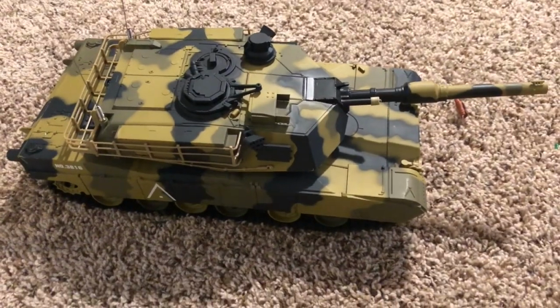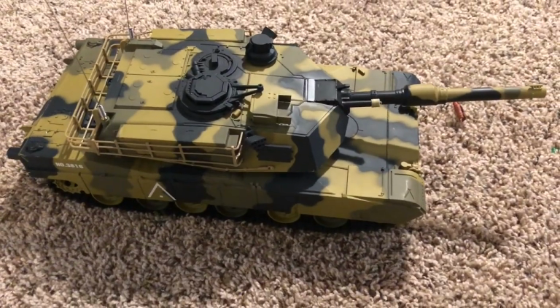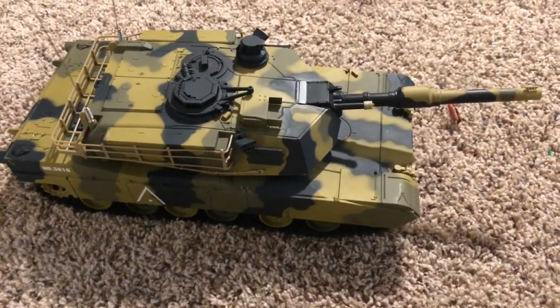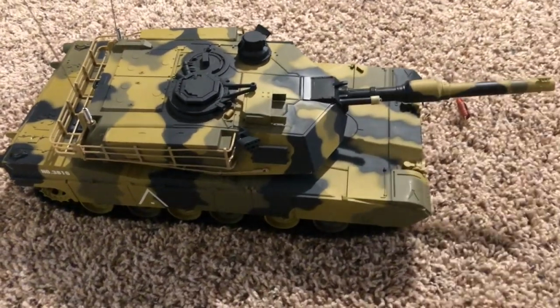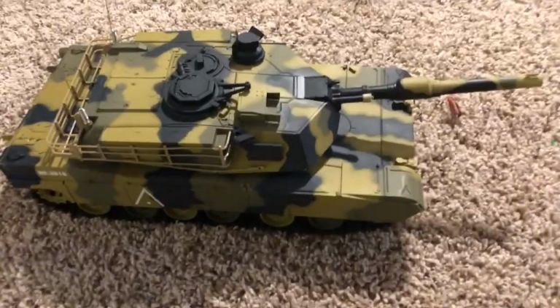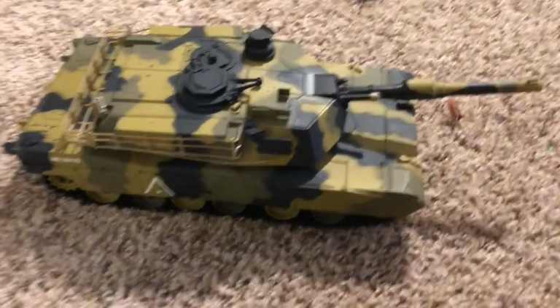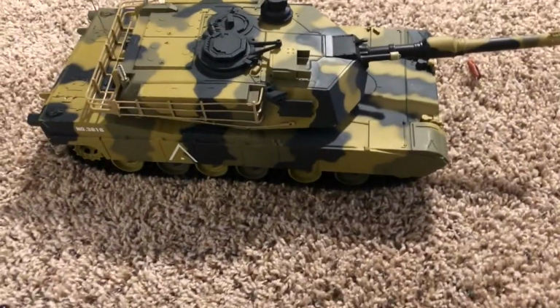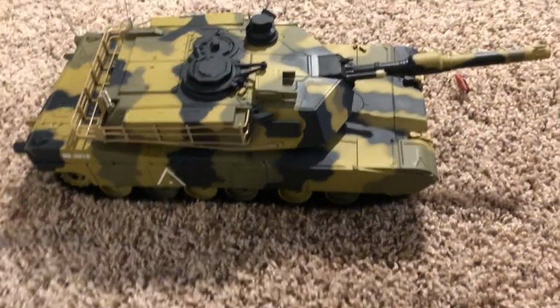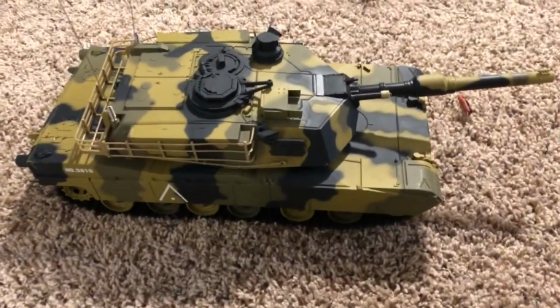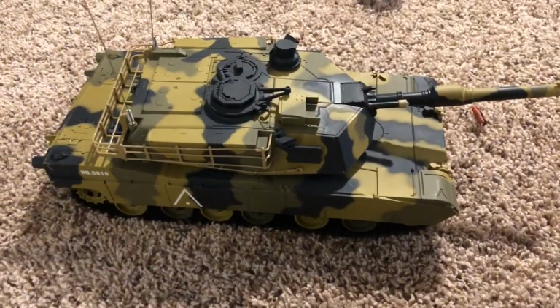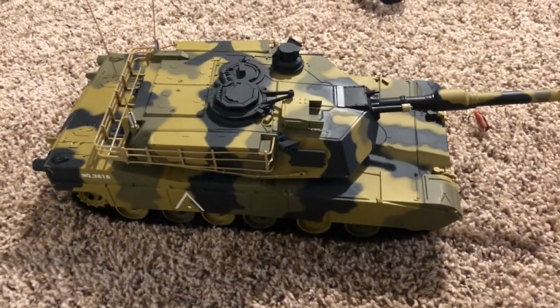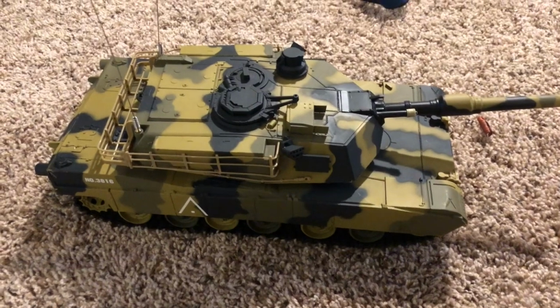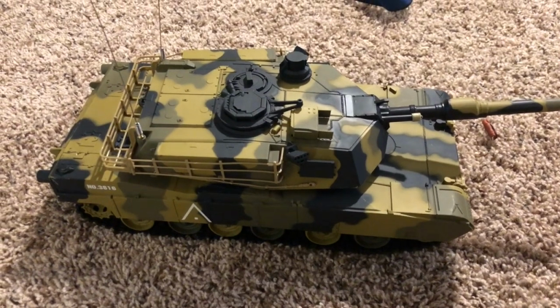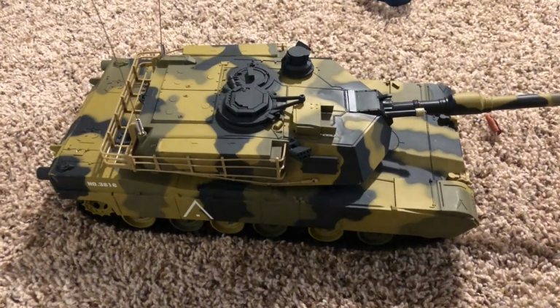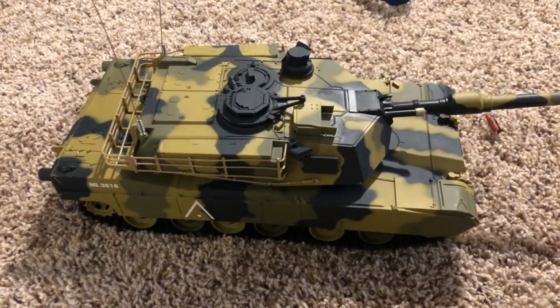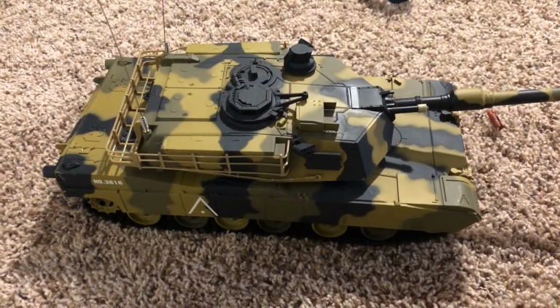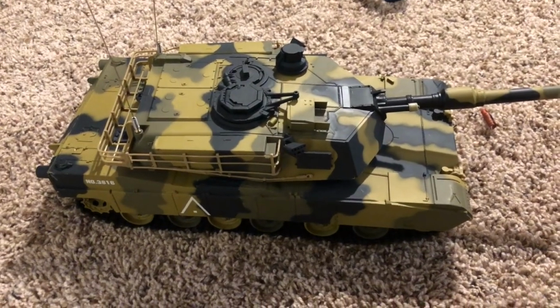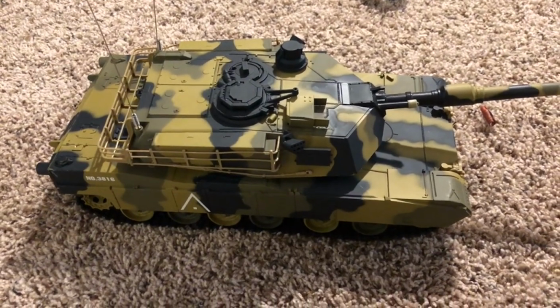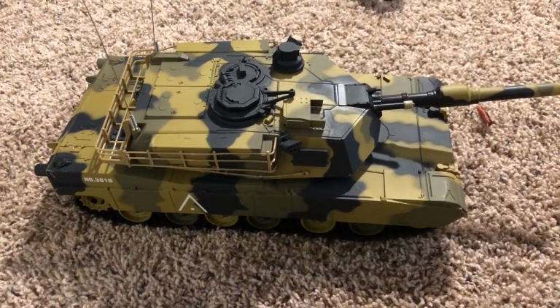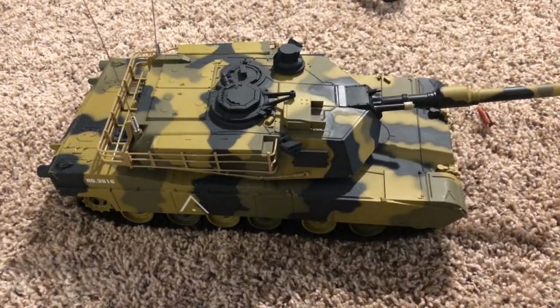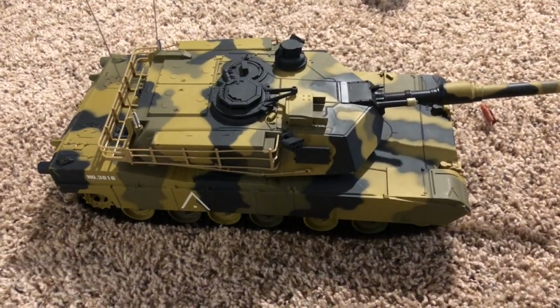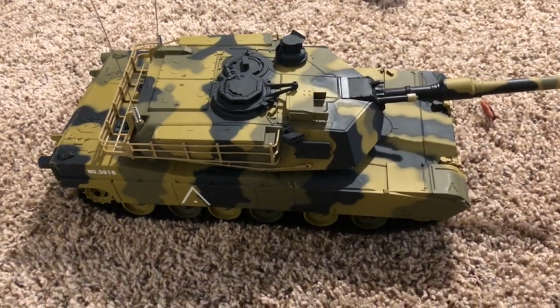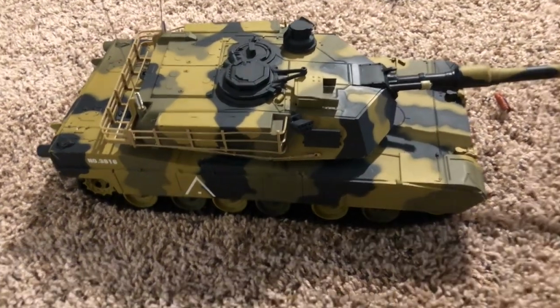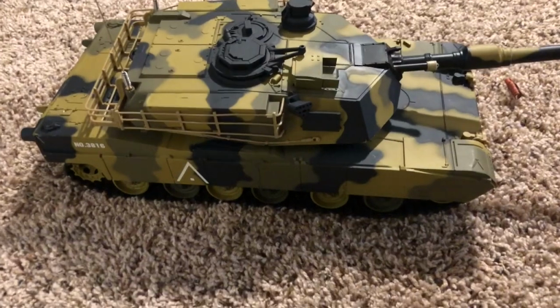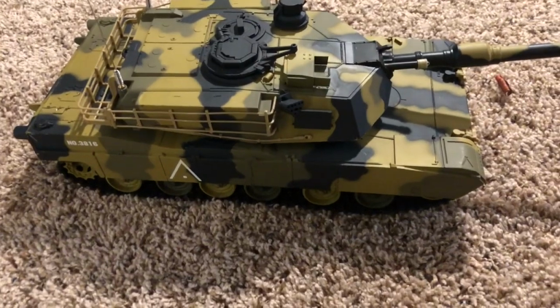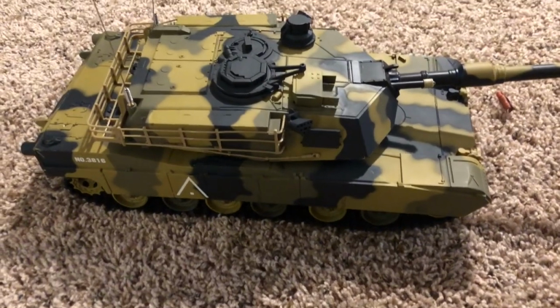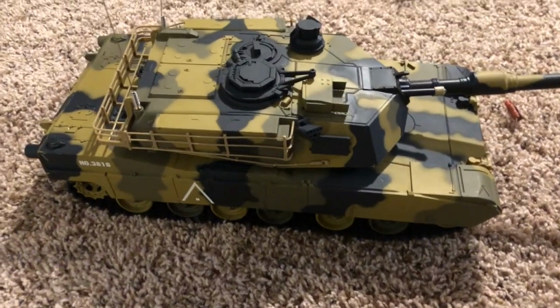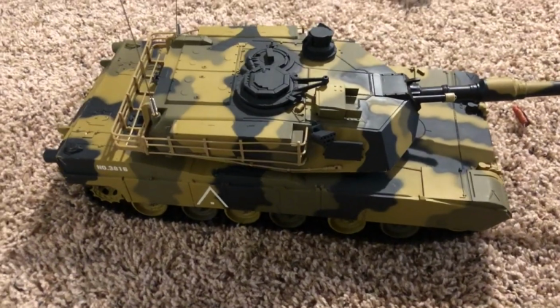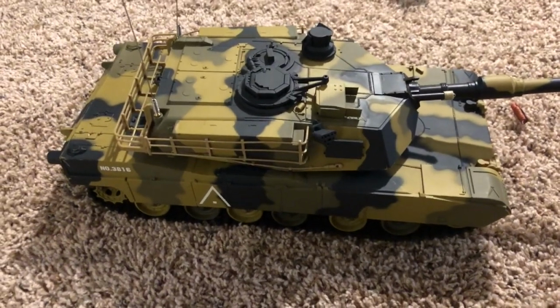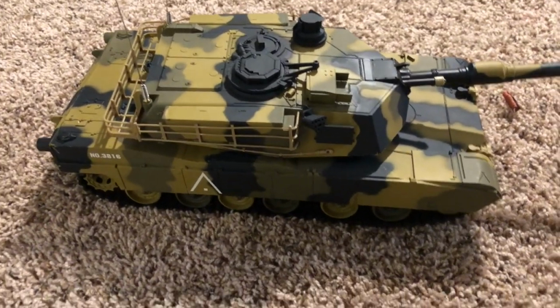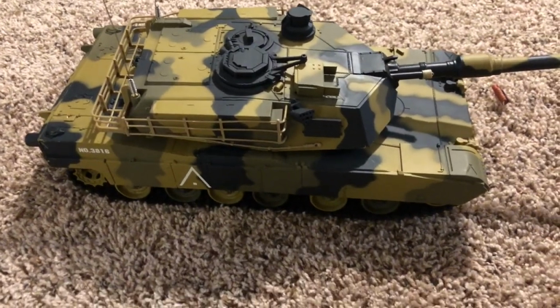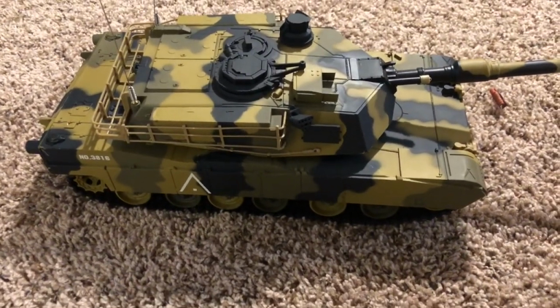Its off-road performance is pretty good for such a little tank. Again, turning is about the same in grass as on carpet — the tracks like to fall off. So it's better as a tabletop or floor tank. I'm going to take it upstairs to the hardwood.